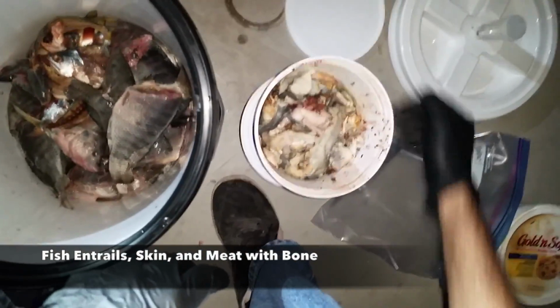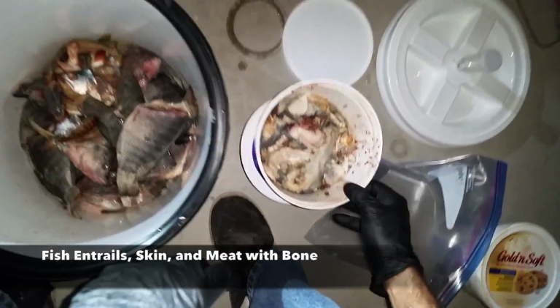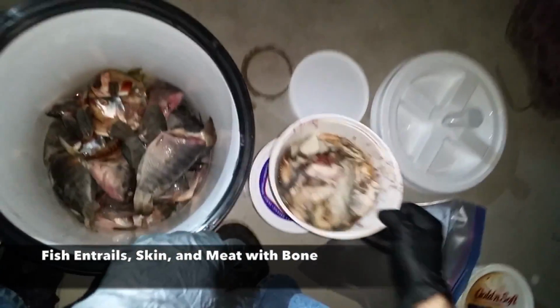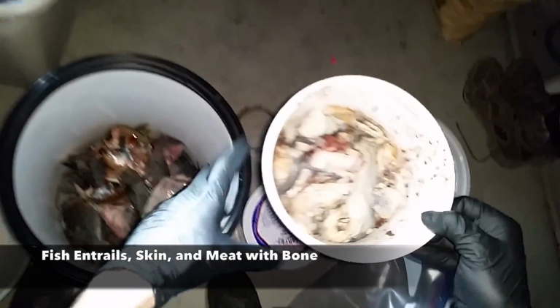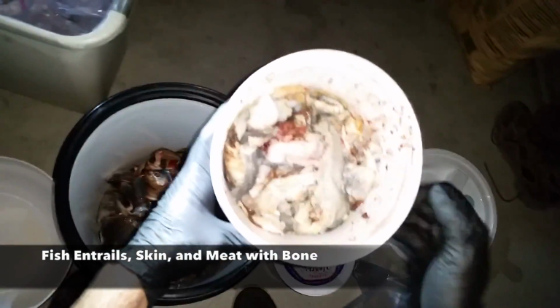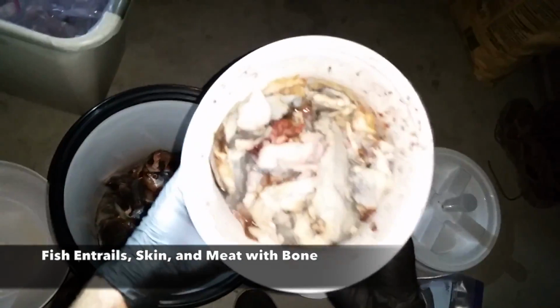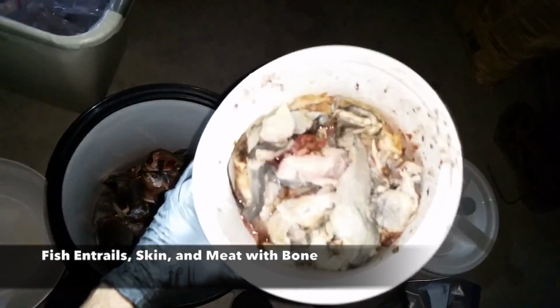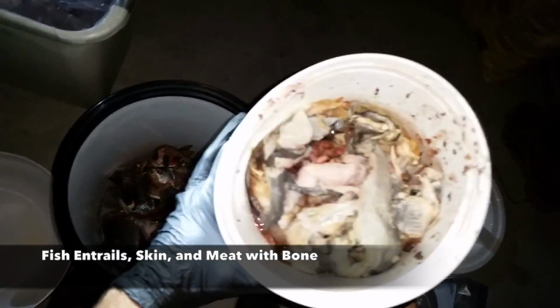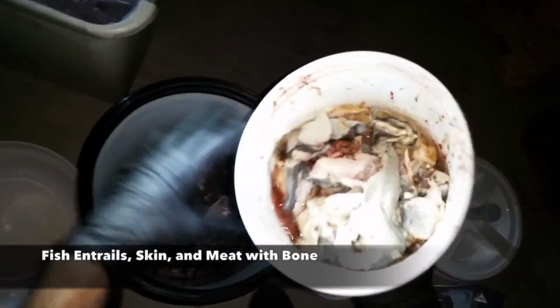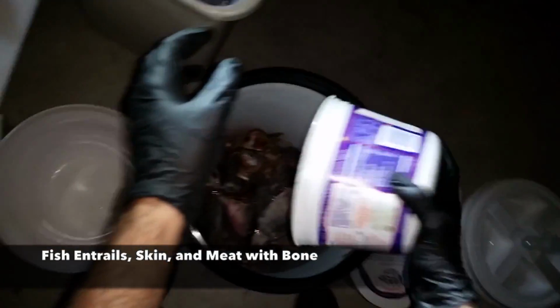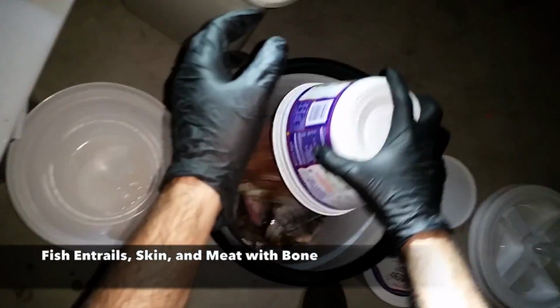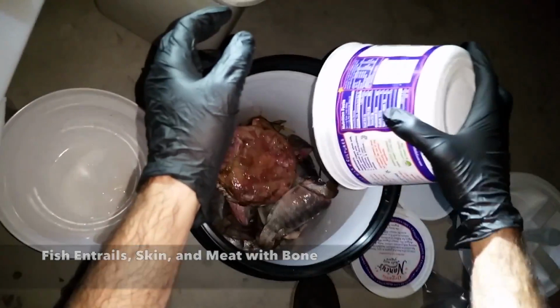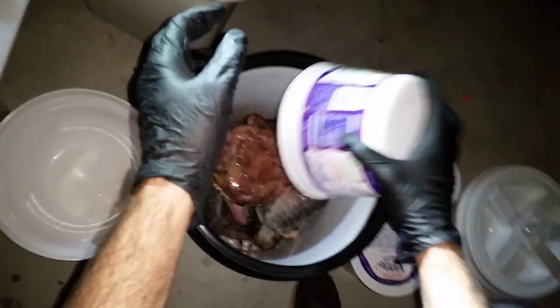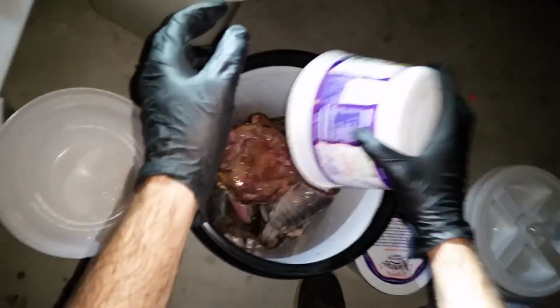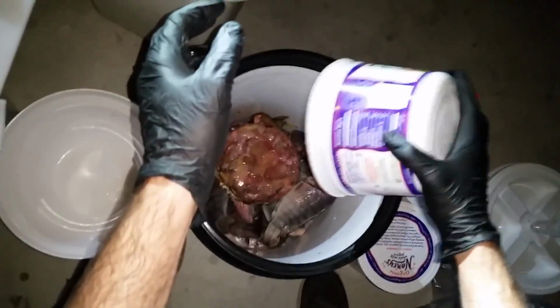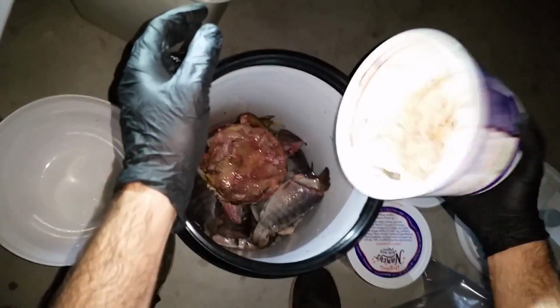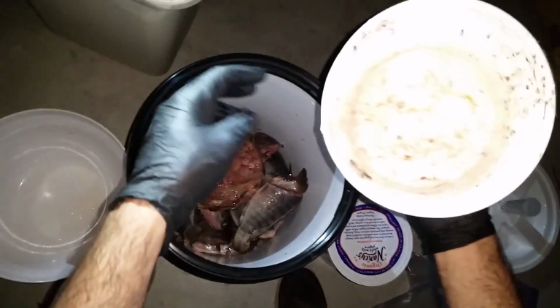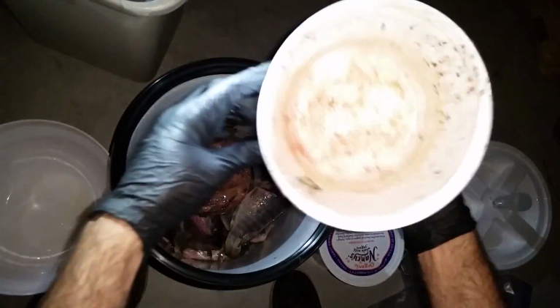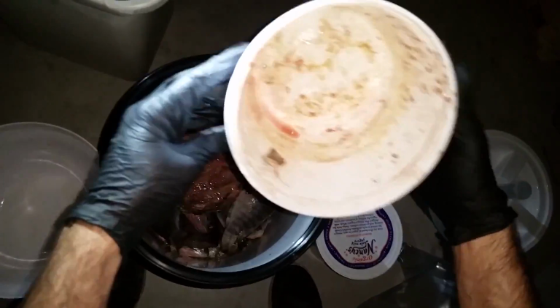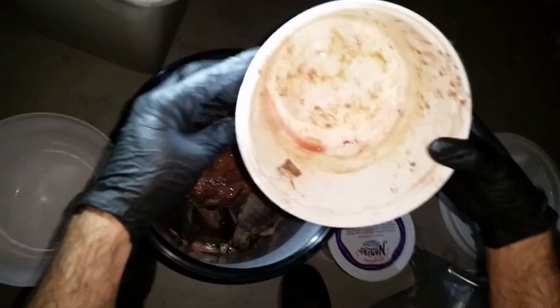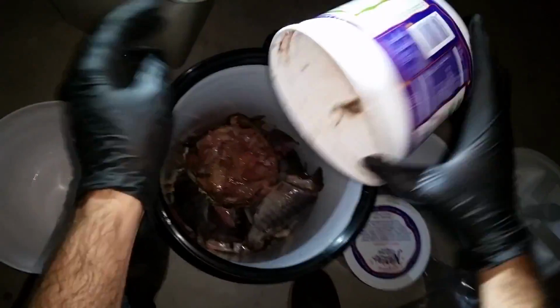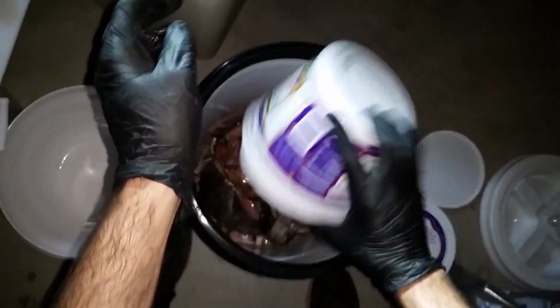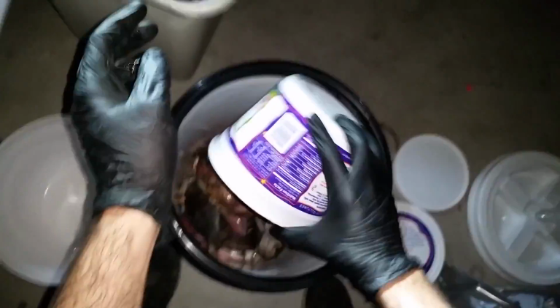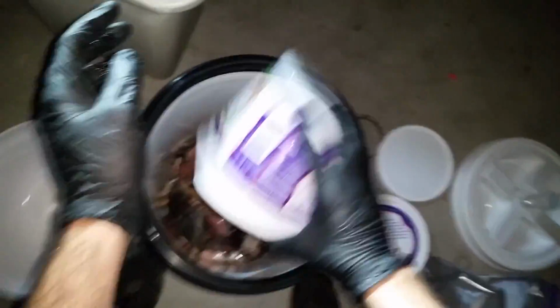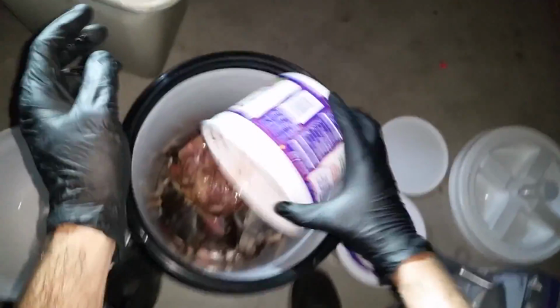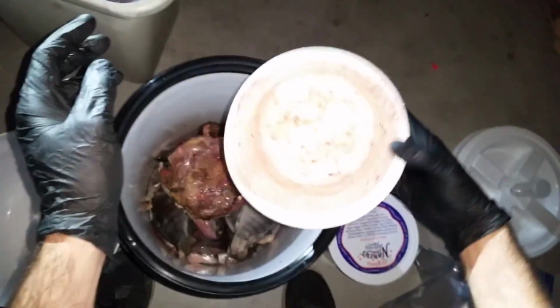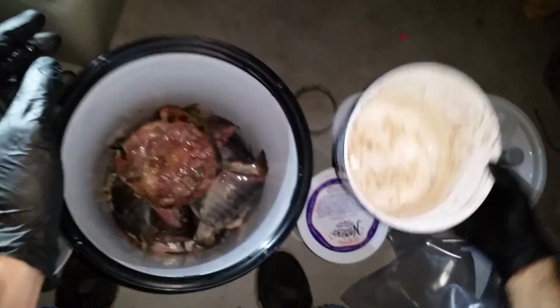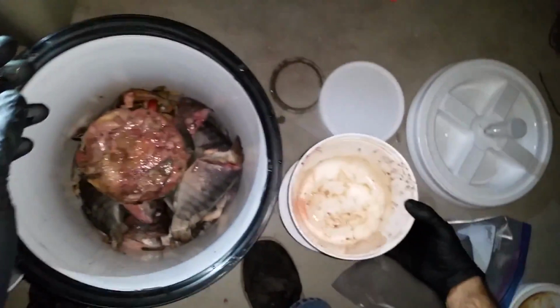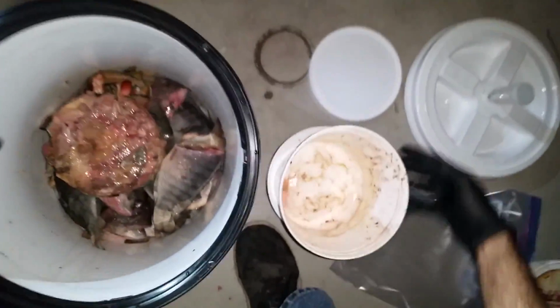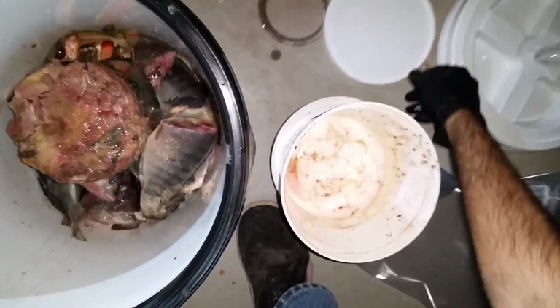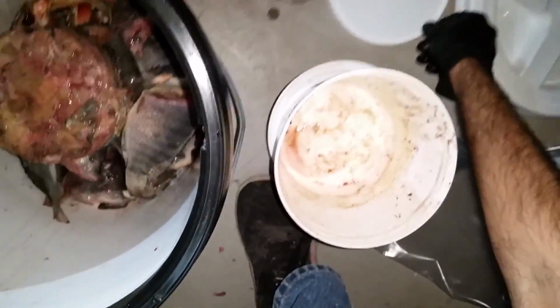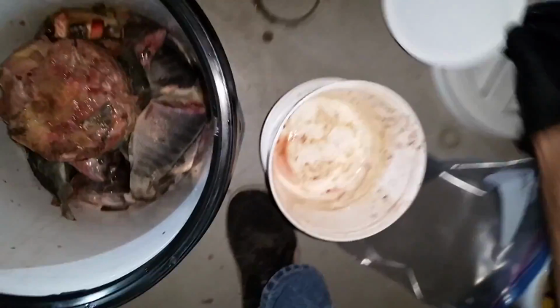This seems to be all fish — perfect, it is all fish. So I'm going to throw our catfish bait in there.